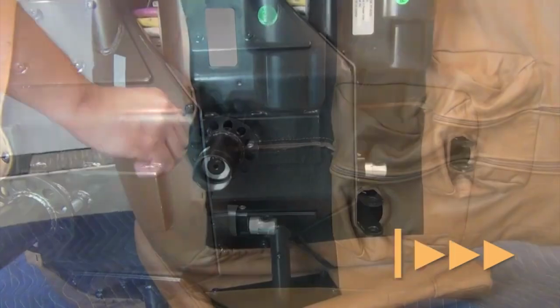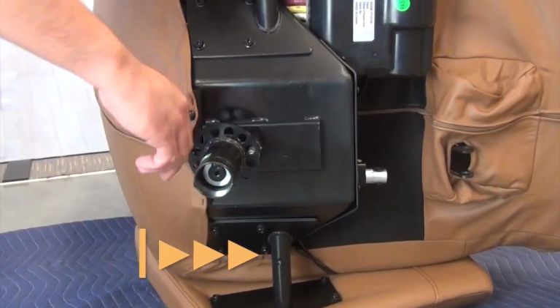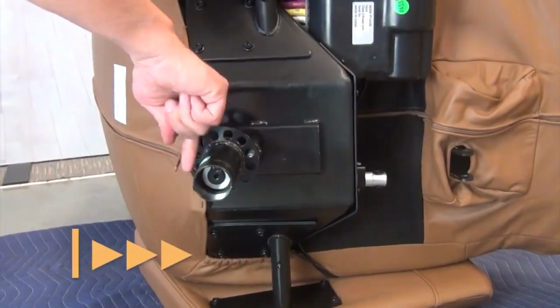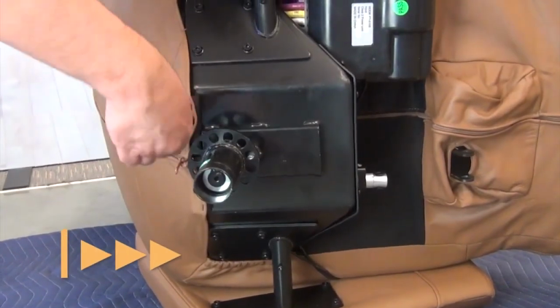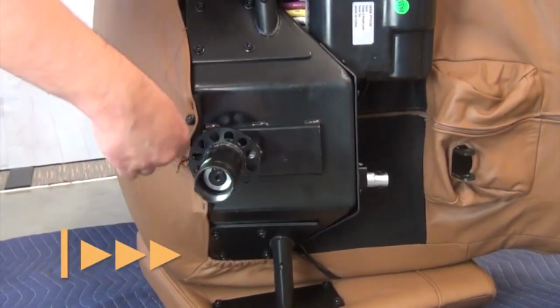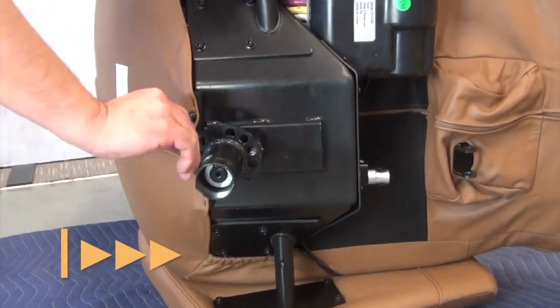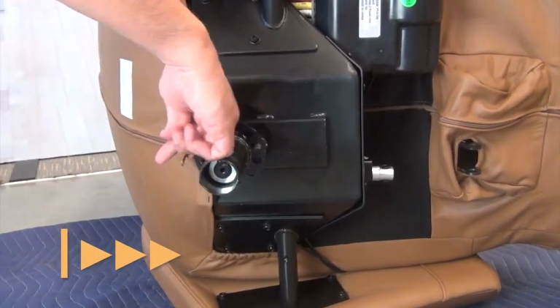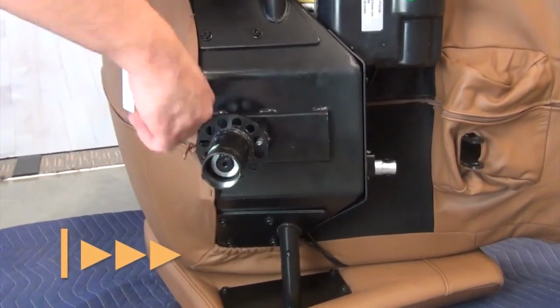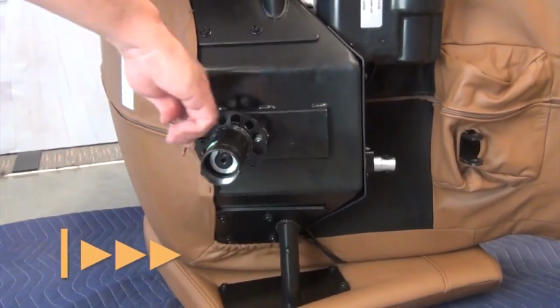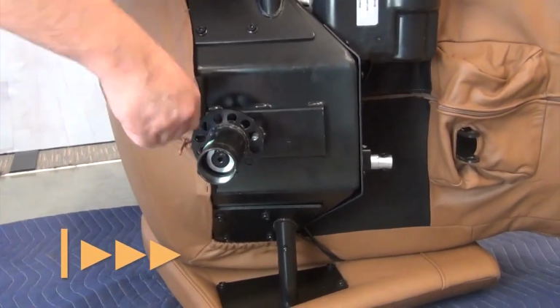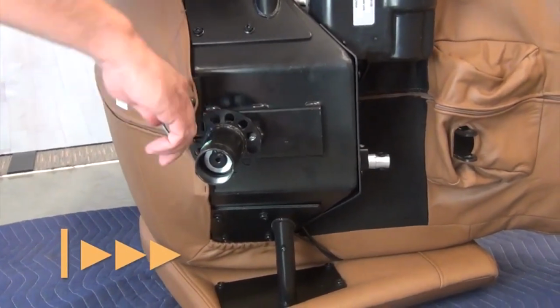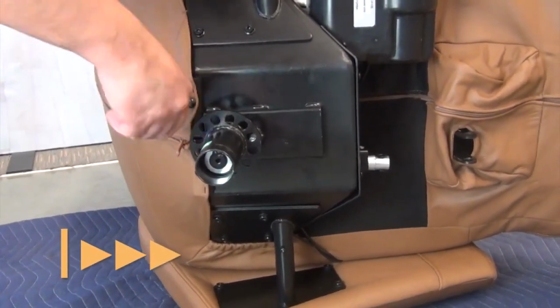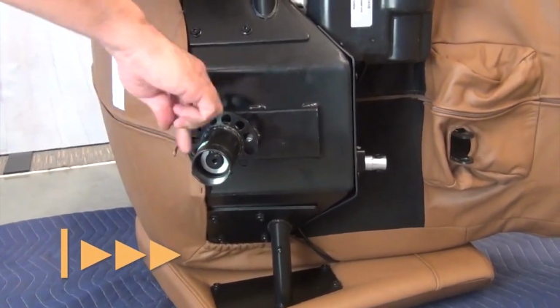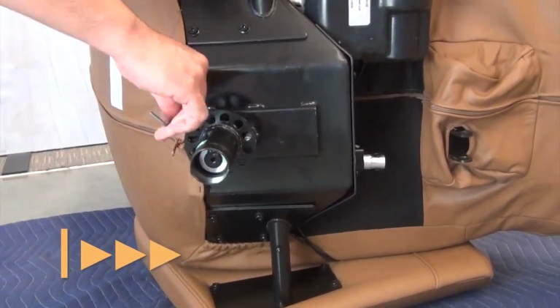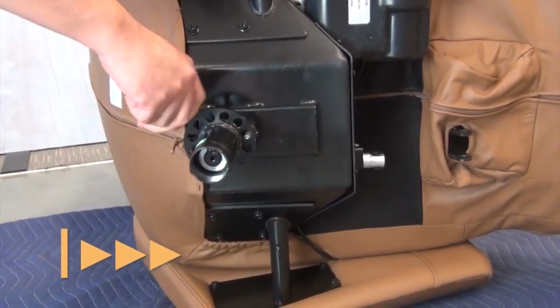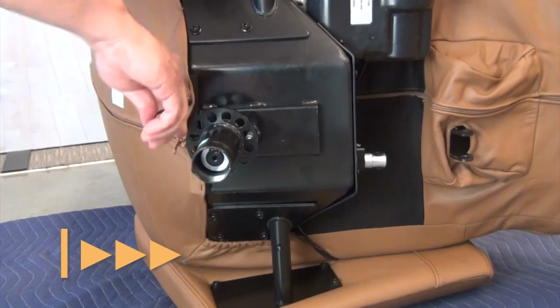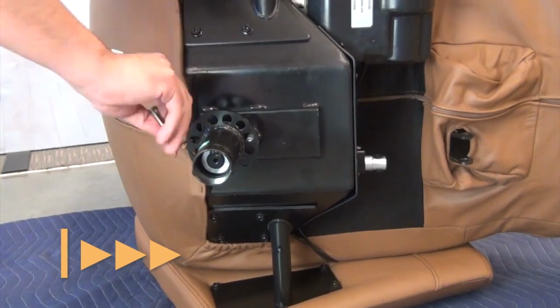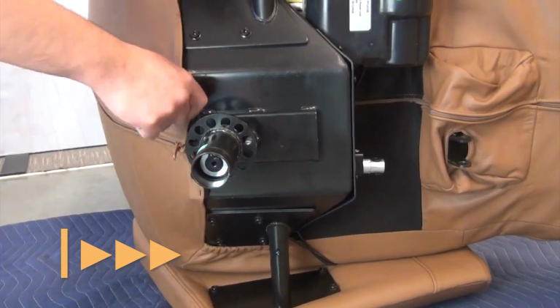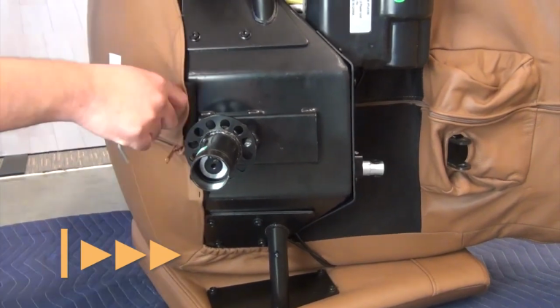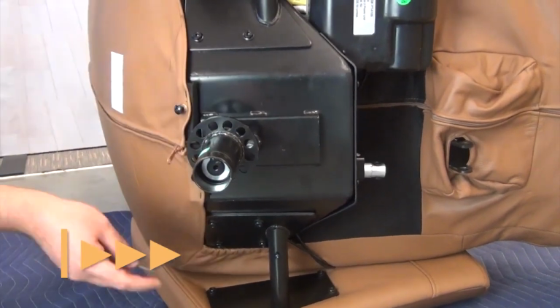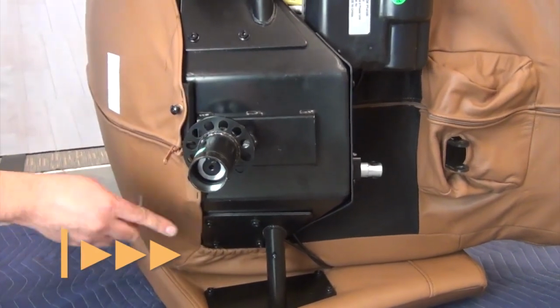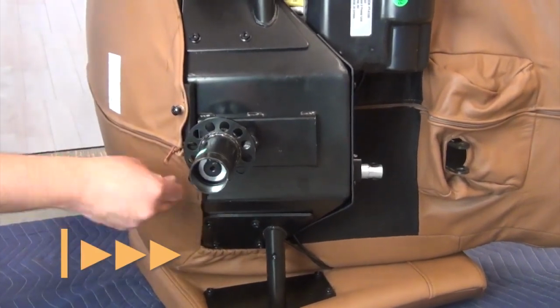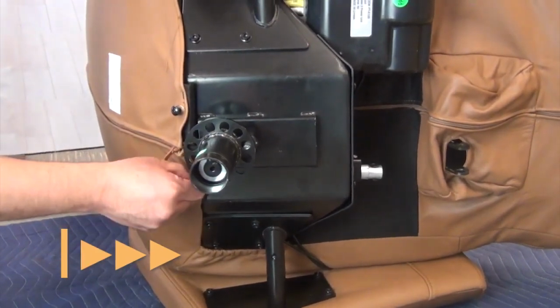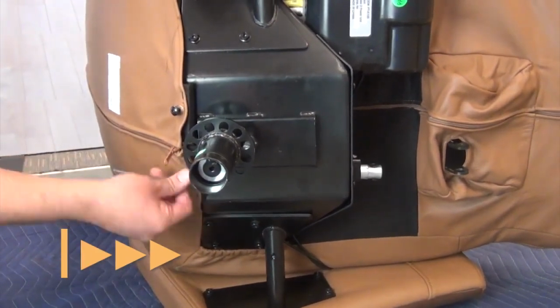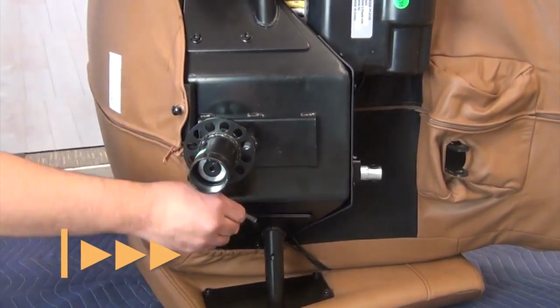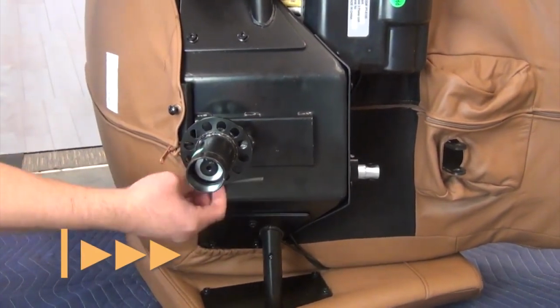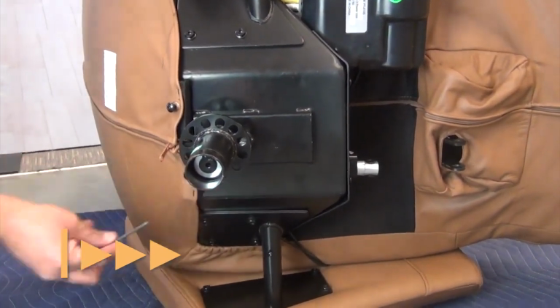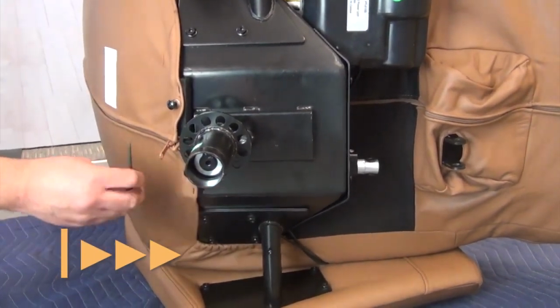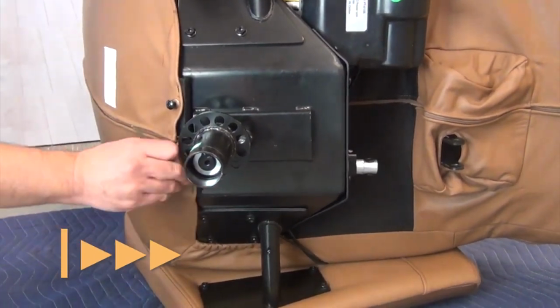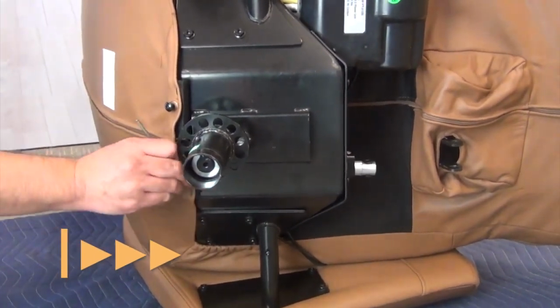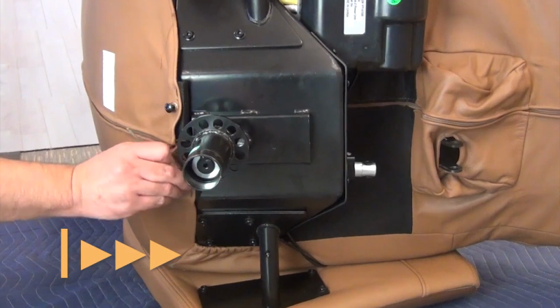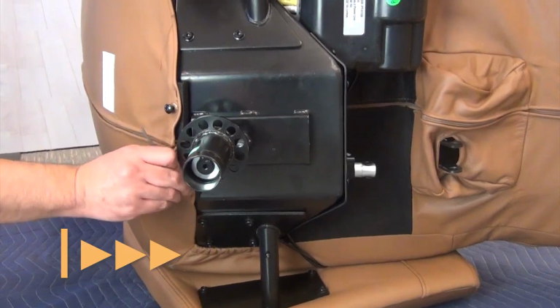Now, use a 4mm Allen wrench to loosen the two screws that secure the bottom of the backrest upholstery to the chair. Be sure to loosen the screws enough to detach the upholstery from the chair frame.